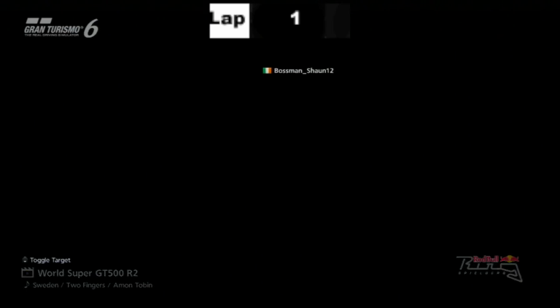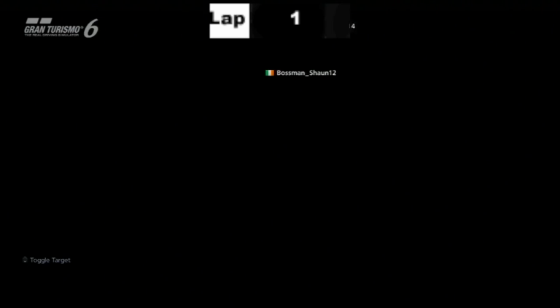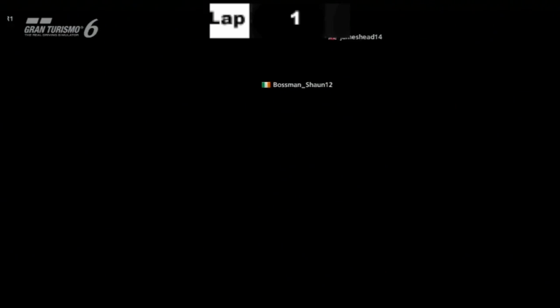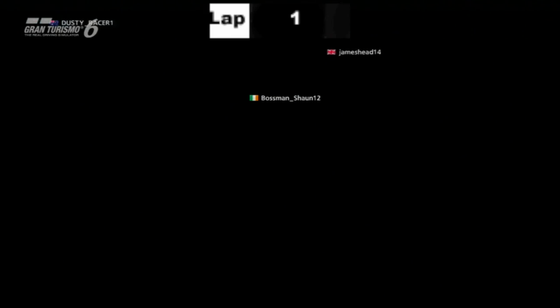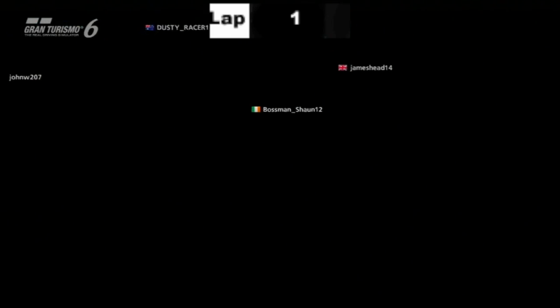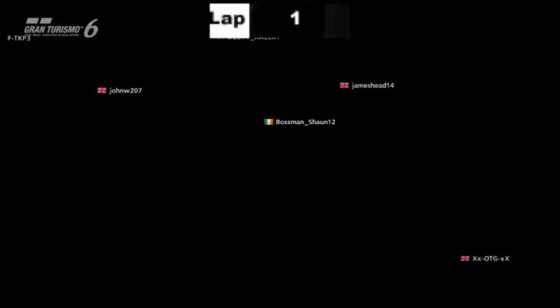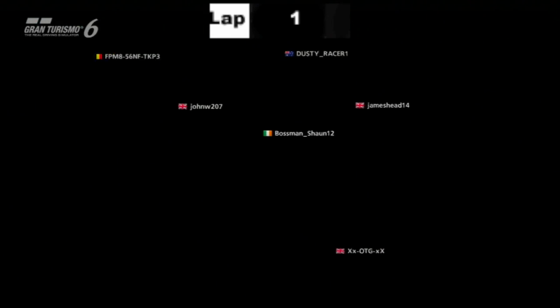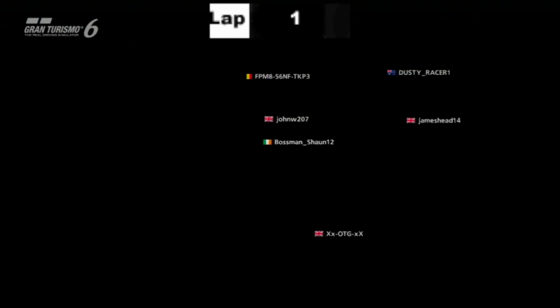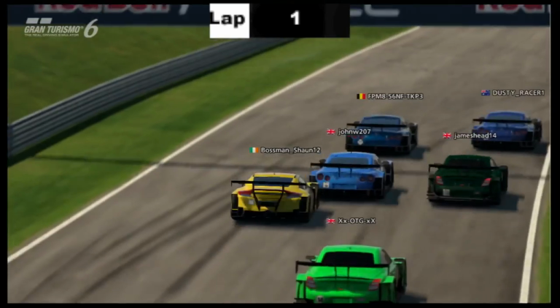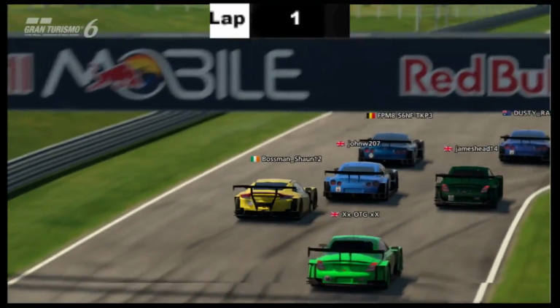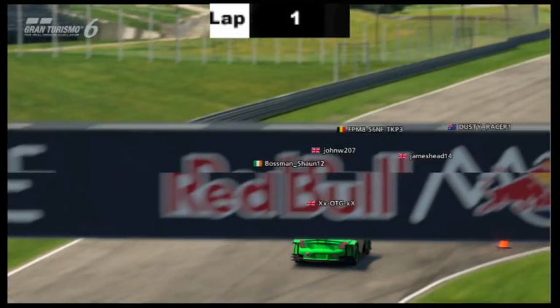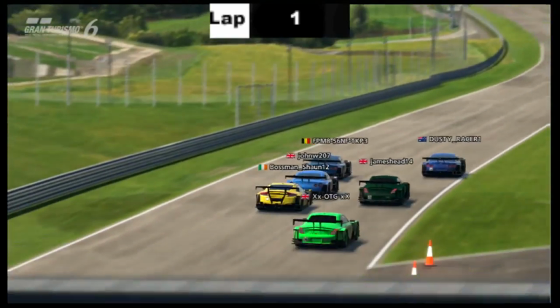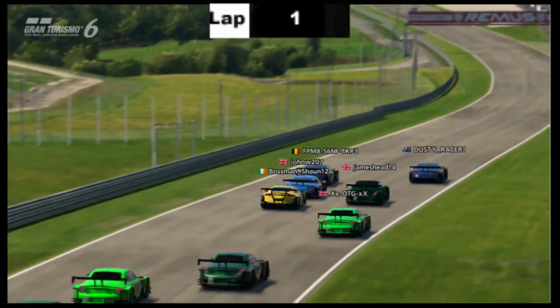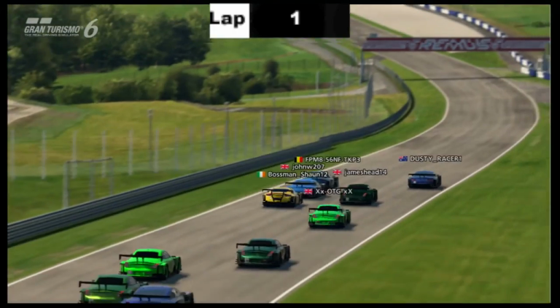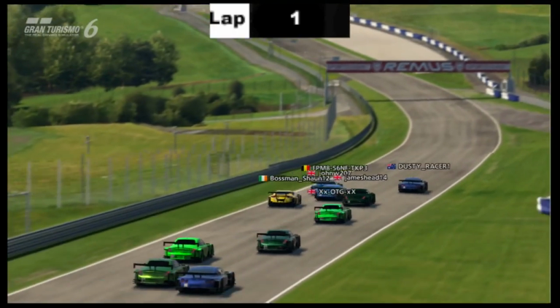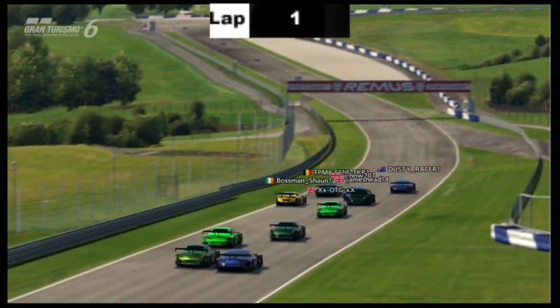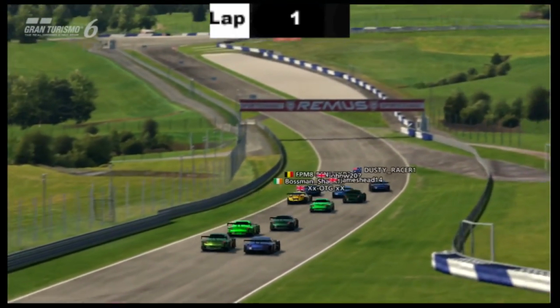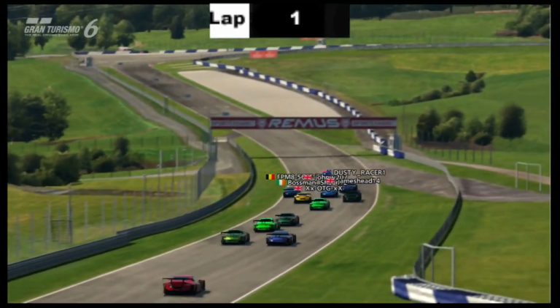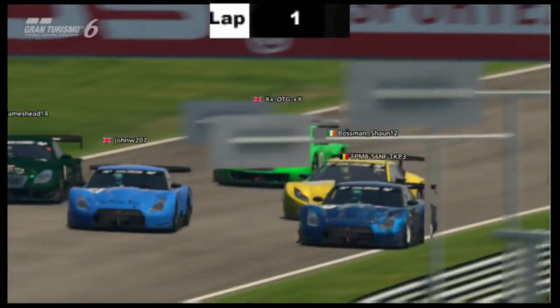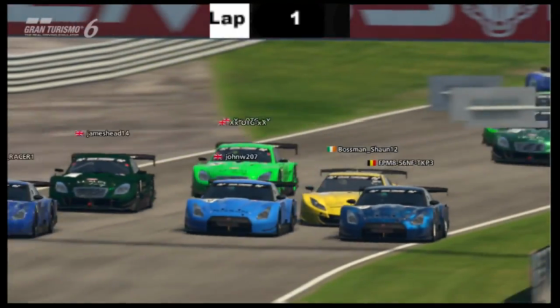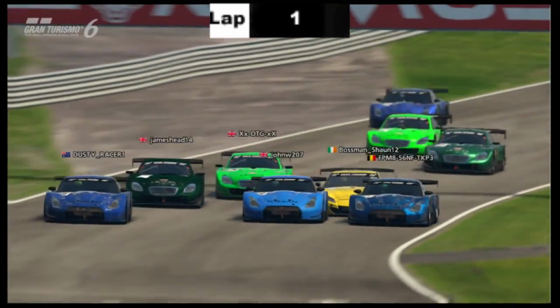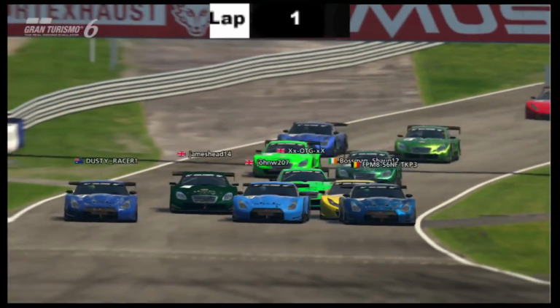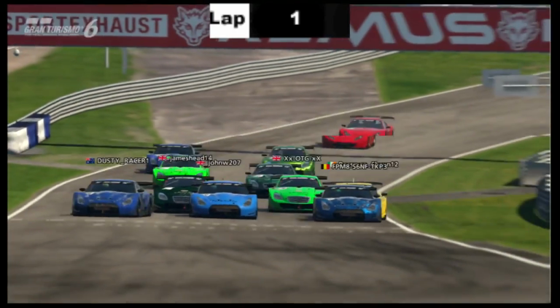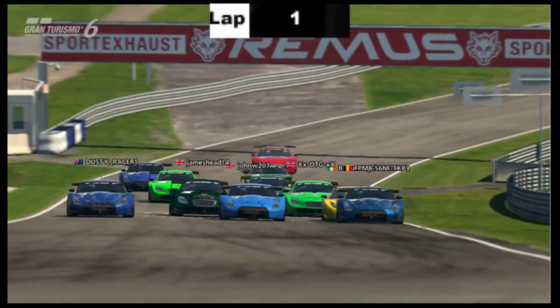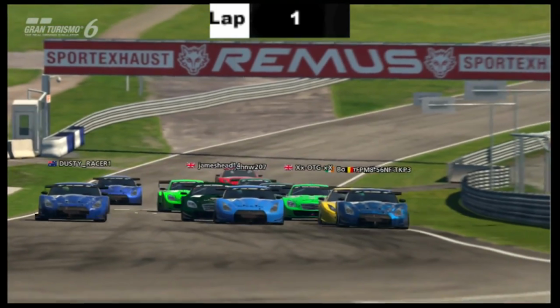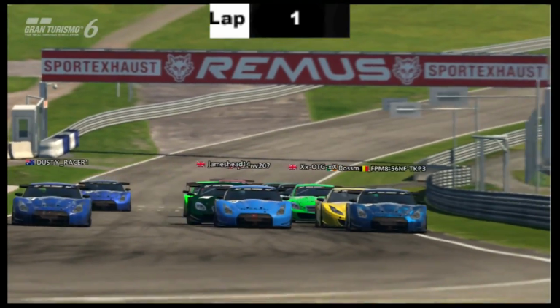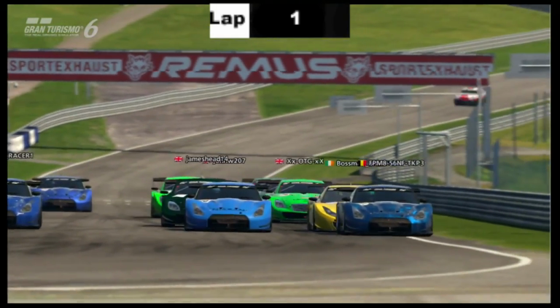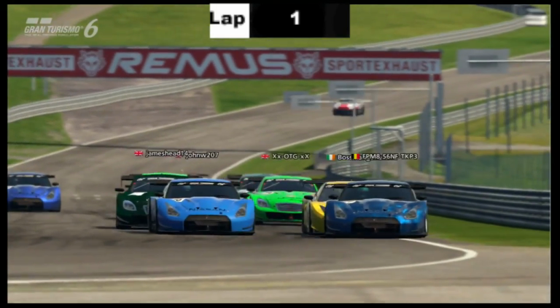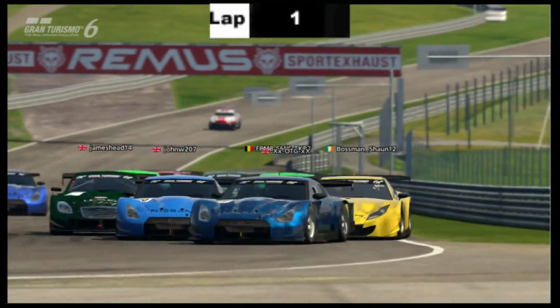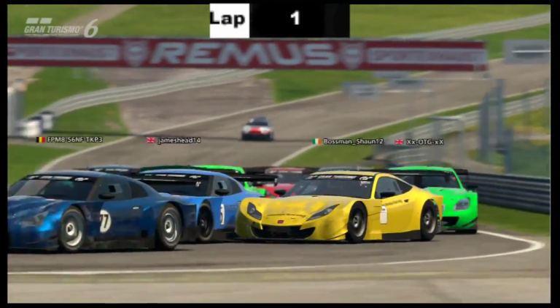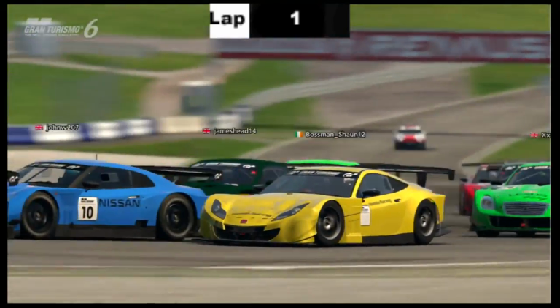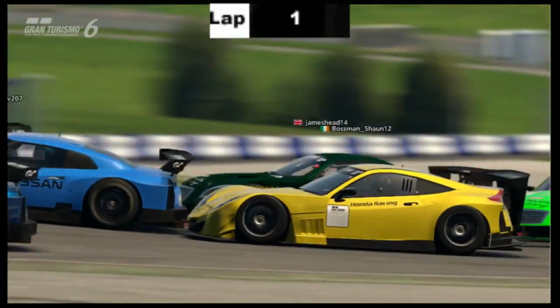It looked like Redmore just went for a dive bomb that didn't work, and he took out James Willows. And now there's three Nissans at the front. It looks like Waze Cuba and Matthew Titani getting involved. Now James Willows getting involved. I think this is not going to end well. This could go catastrophically wrong for everybody if it doesn't go right.